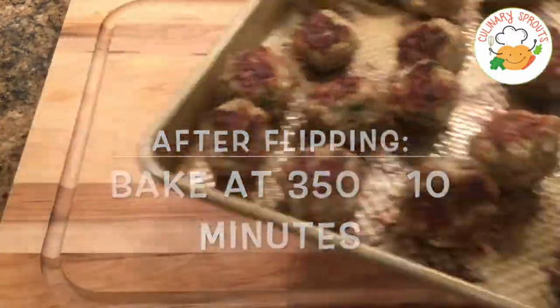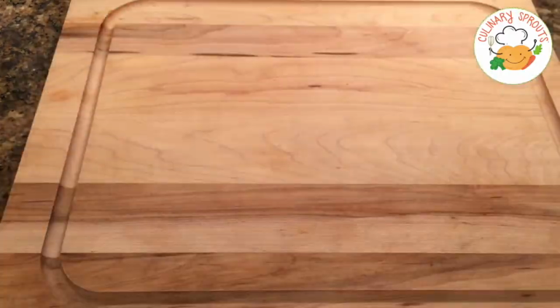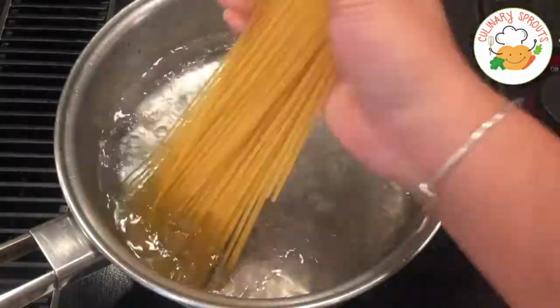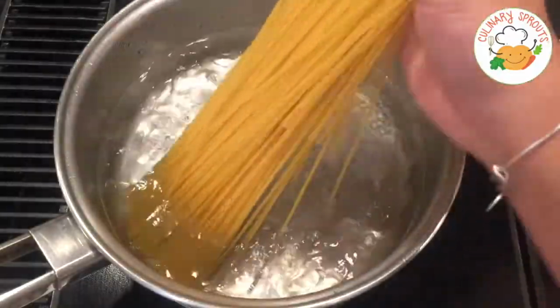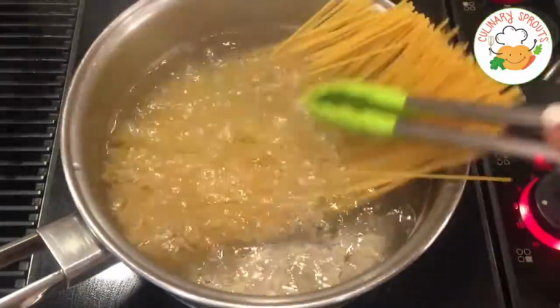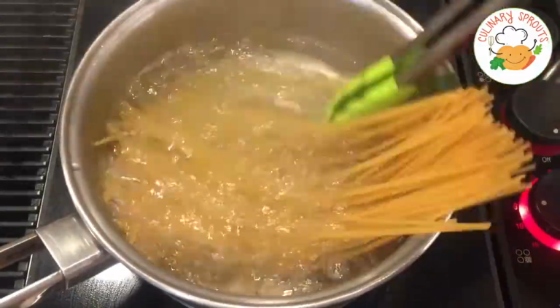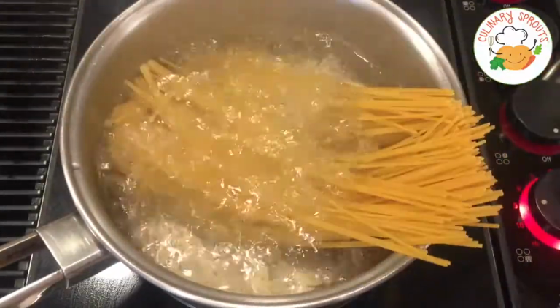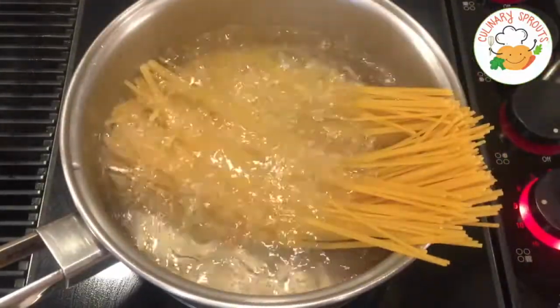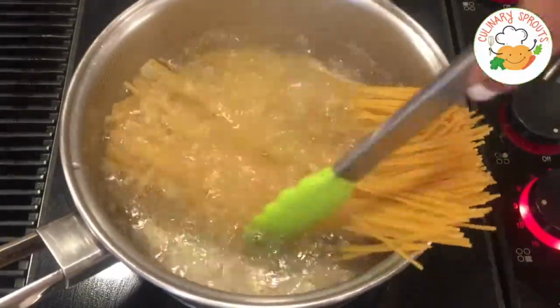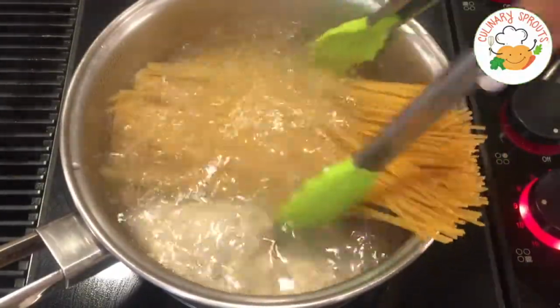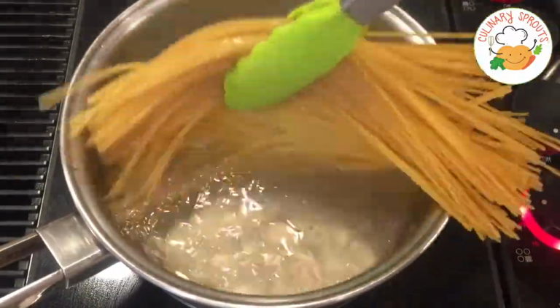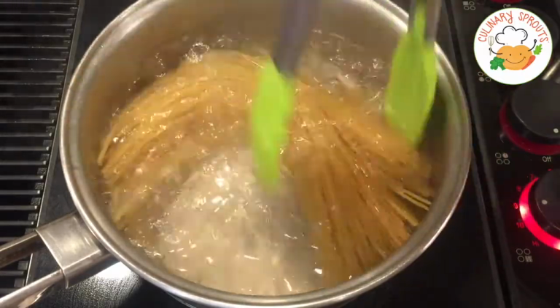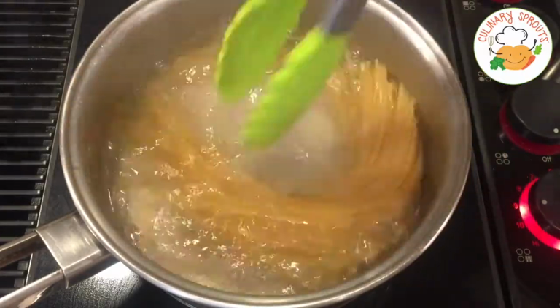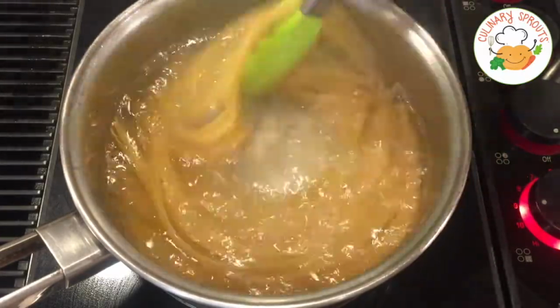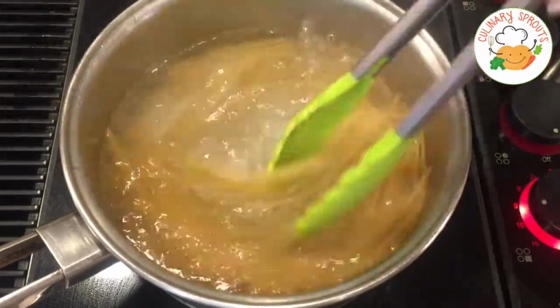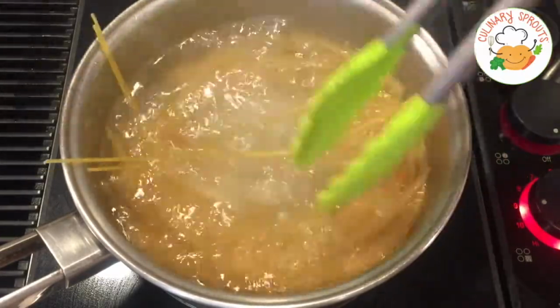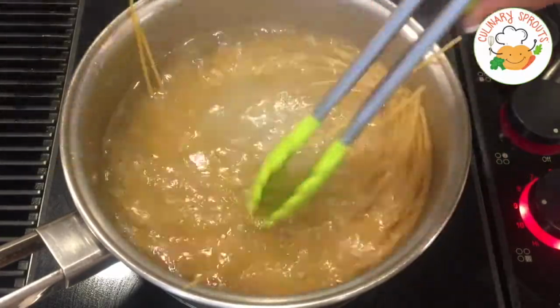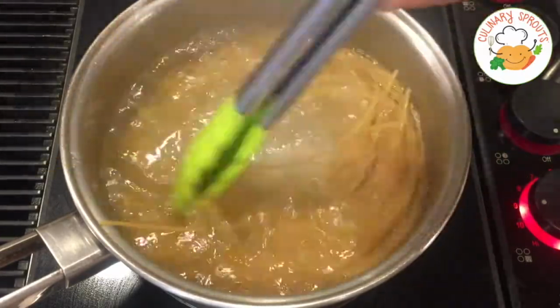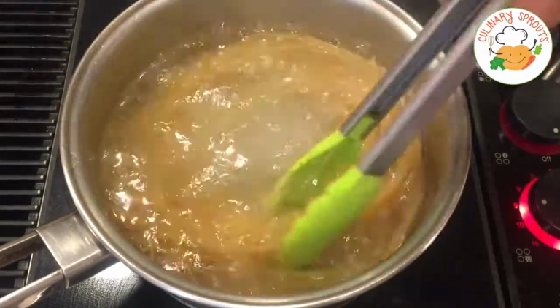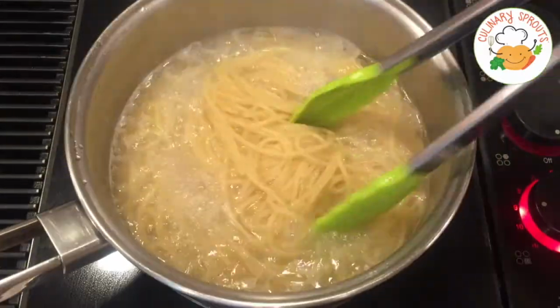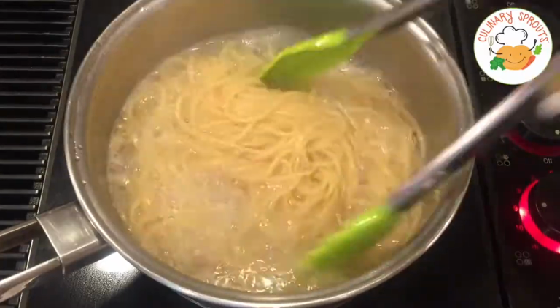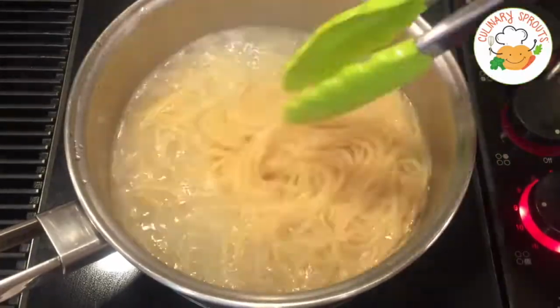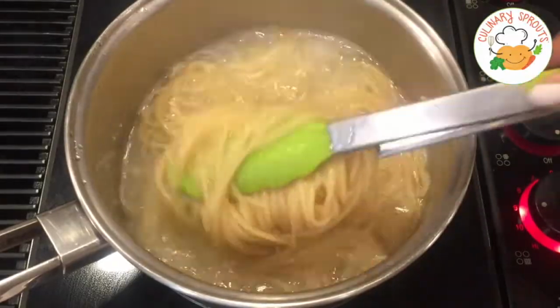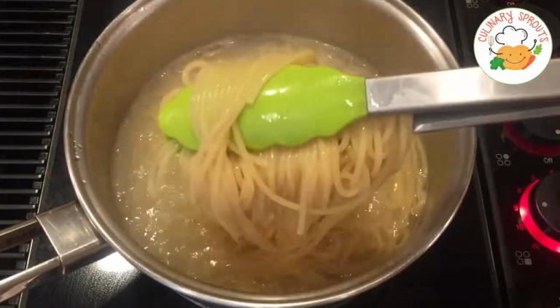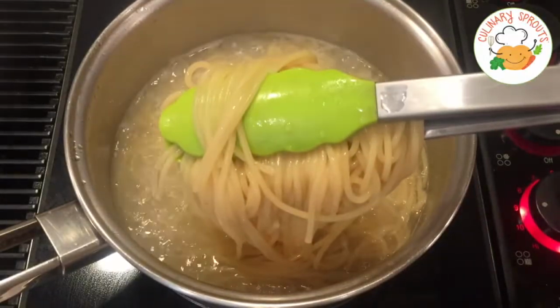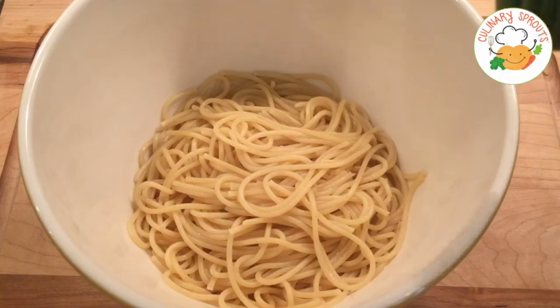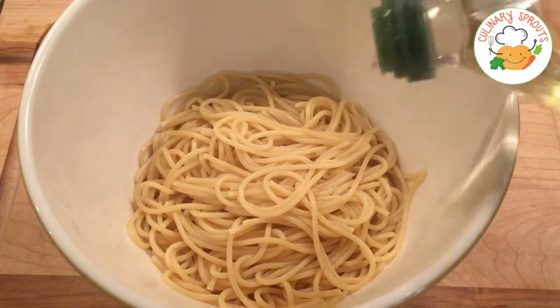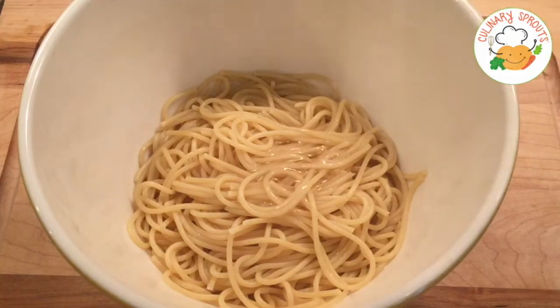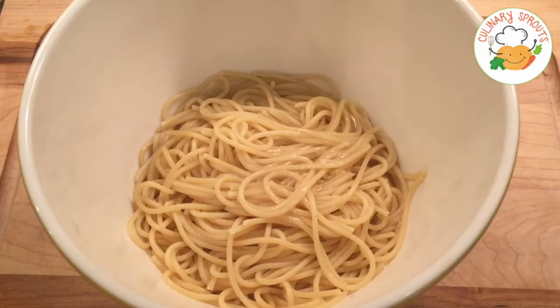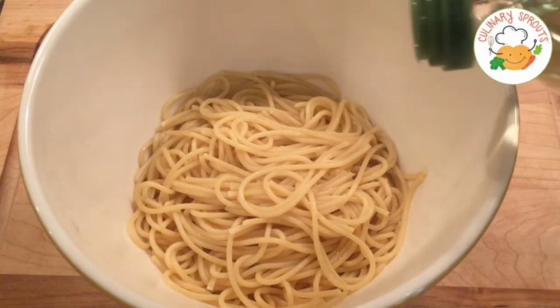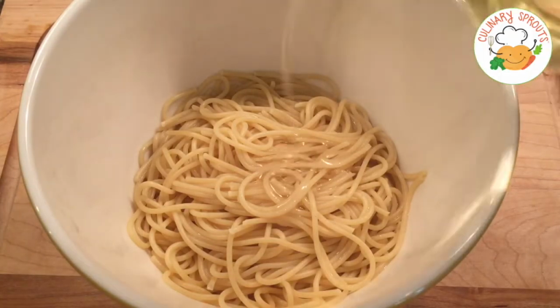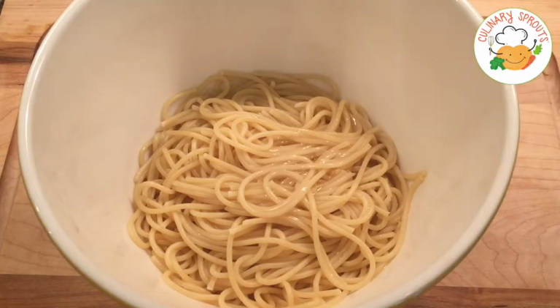Set those aside and go ahead and cook your pasta according to the package directions. Make sure you save about a half a cup of pasta water for the sauce later. Once the pasta is all finished cooking, place it in a separate bowl and add some olive oil to prevent sticking.